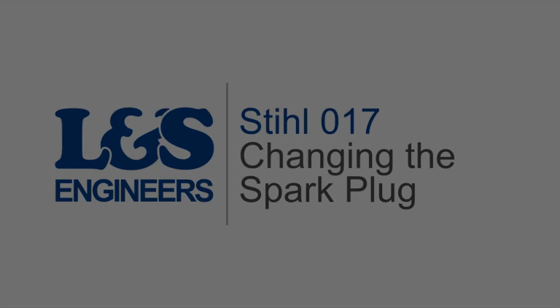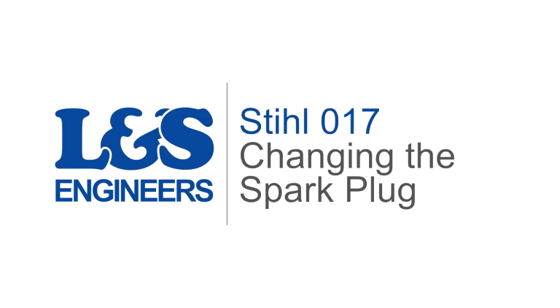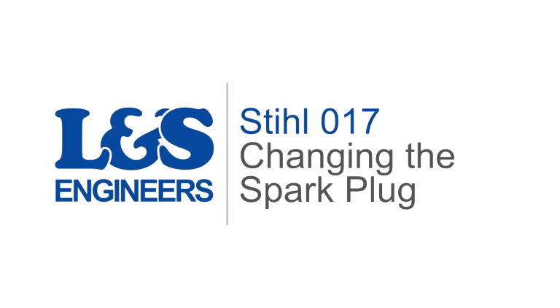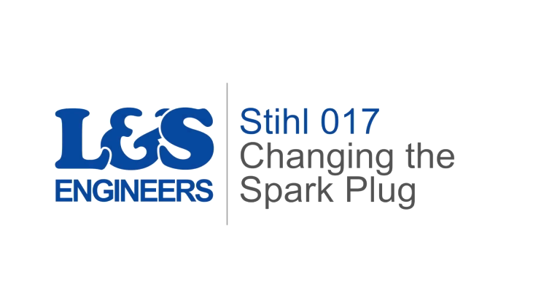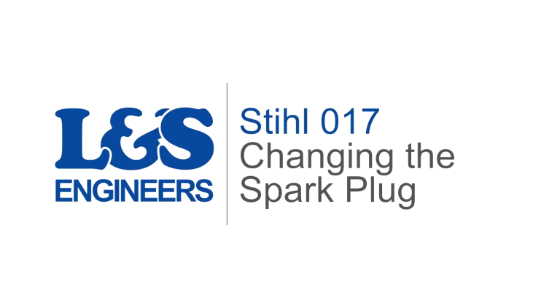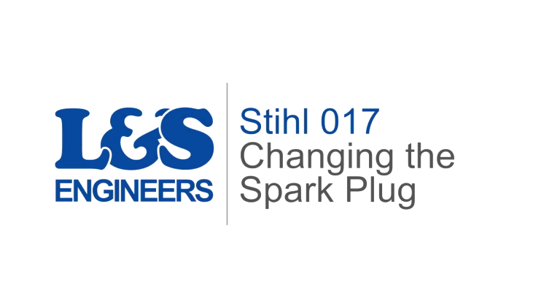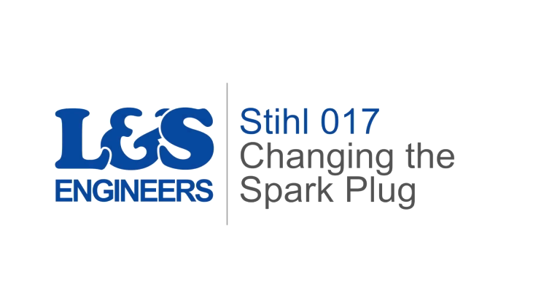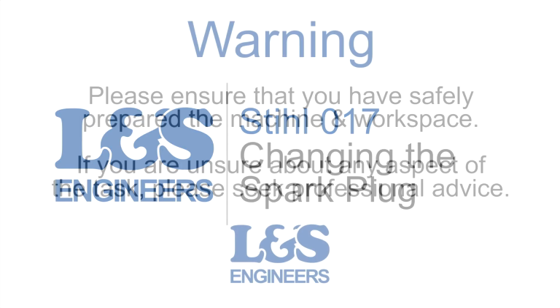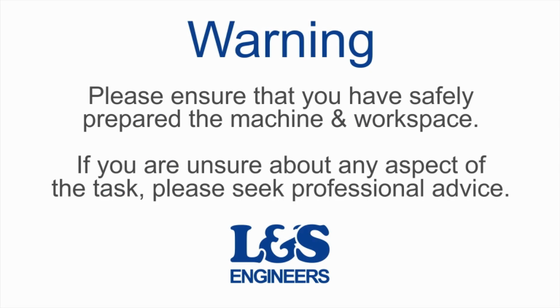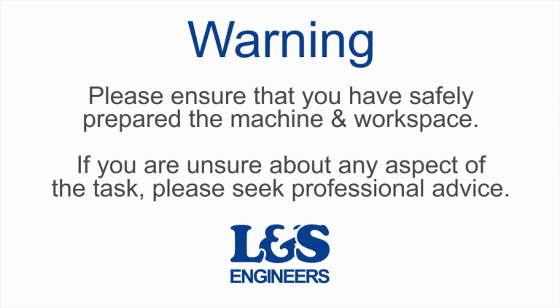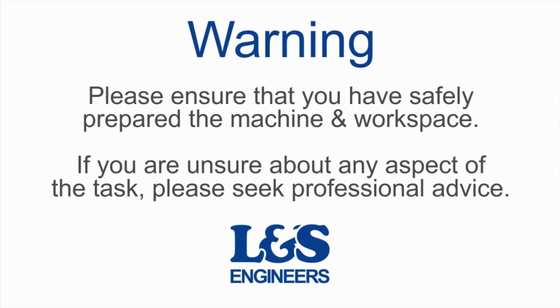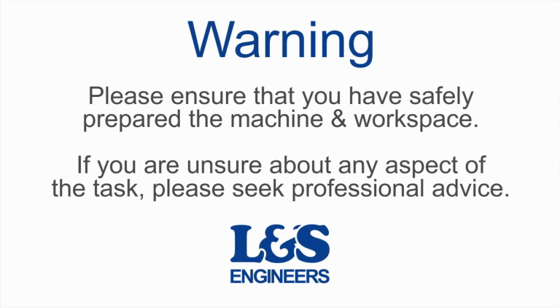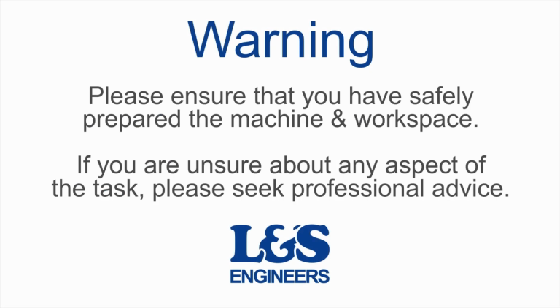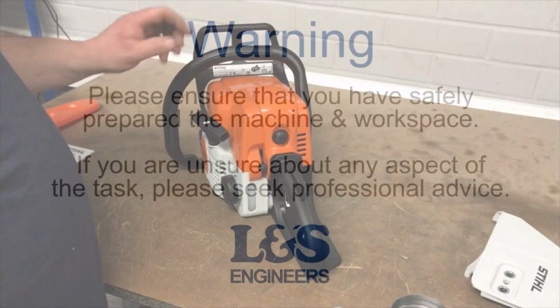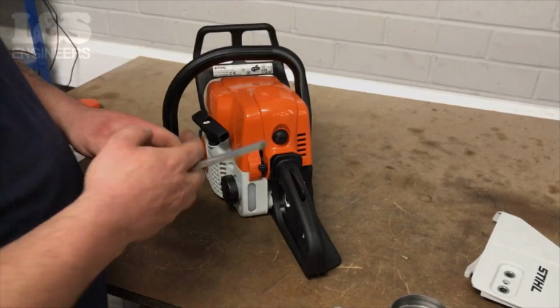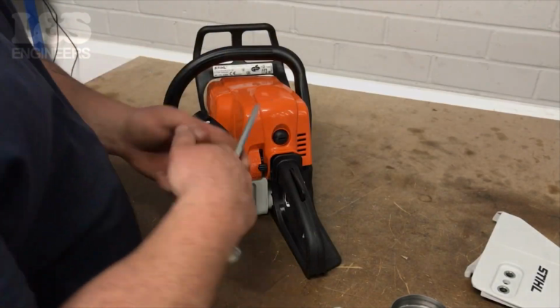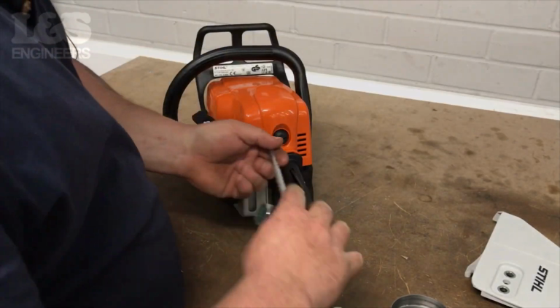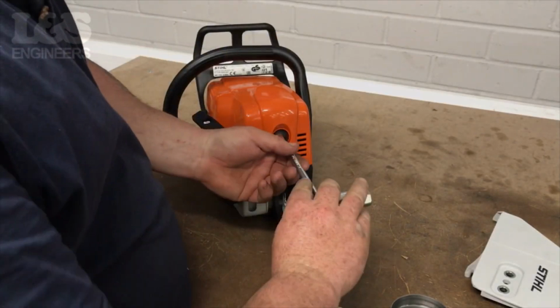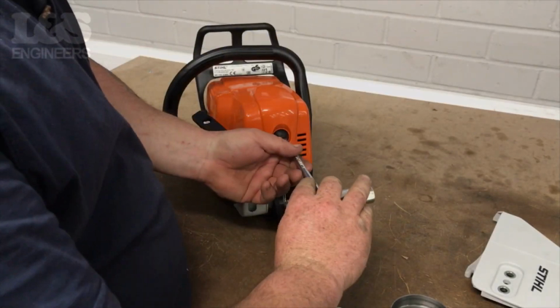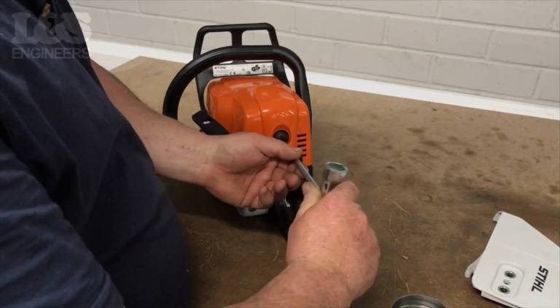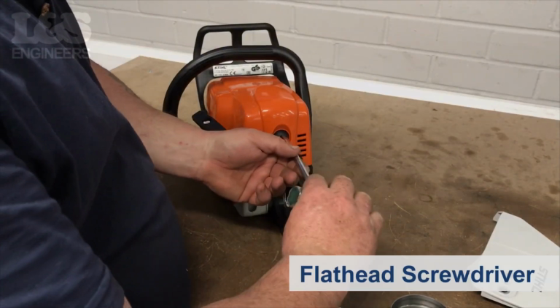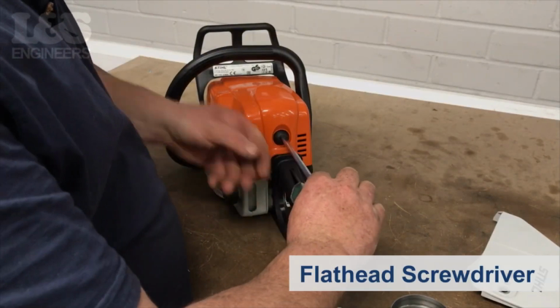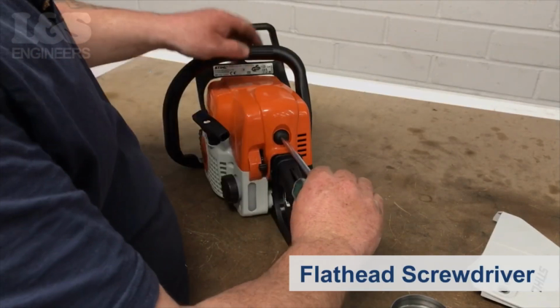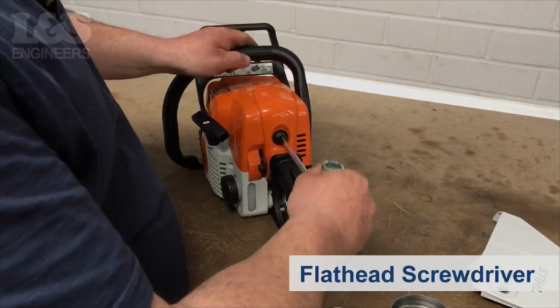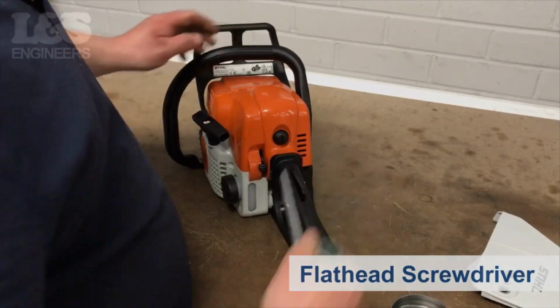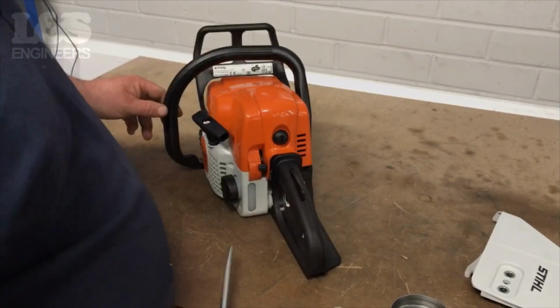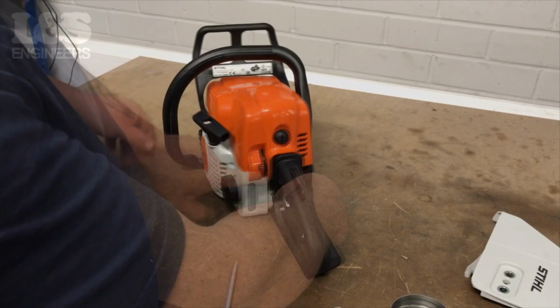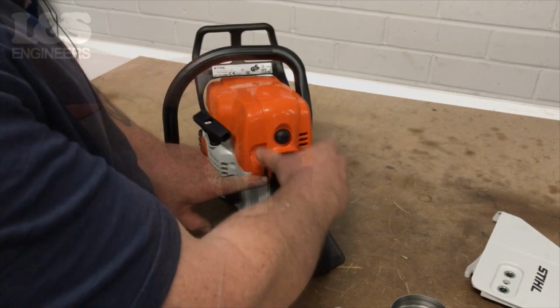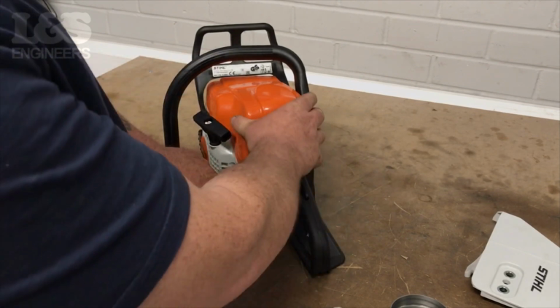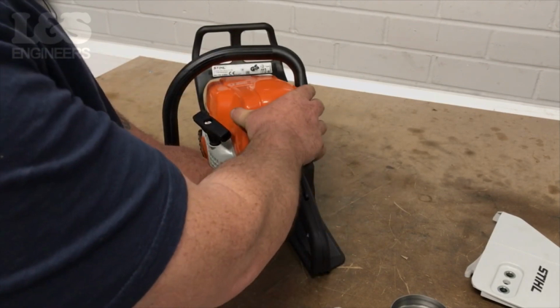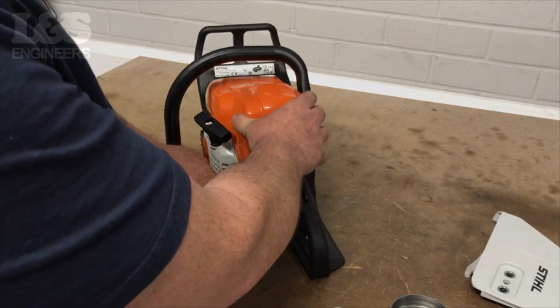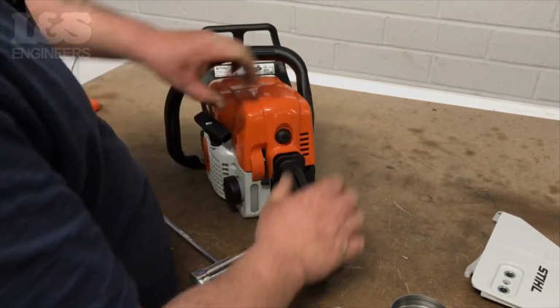Today we're going to change the spark plug on a Stihl 017 chainsaw. First of all, use a flat head screwdriver to unlock the shroud. You can now remove the shroud from the machine.